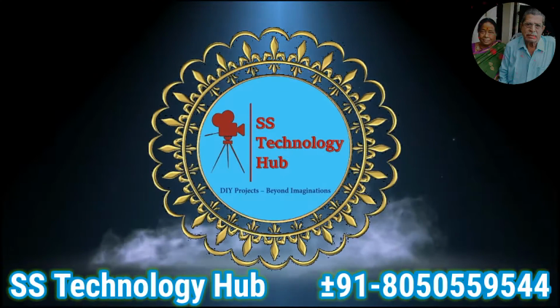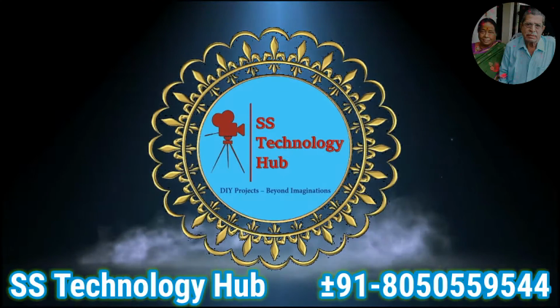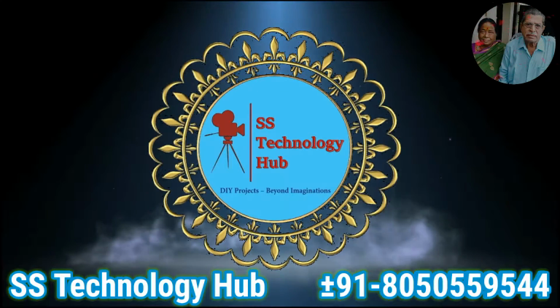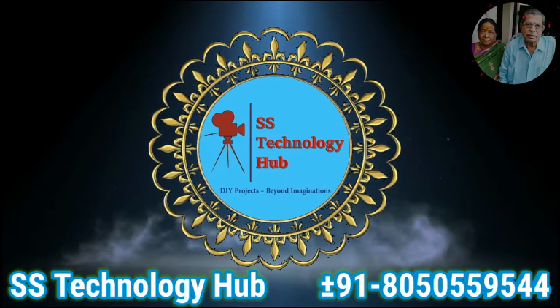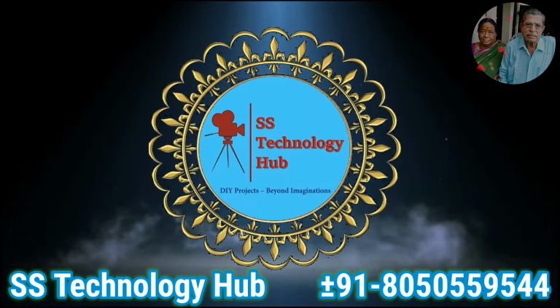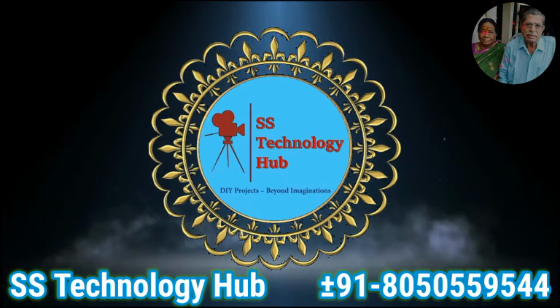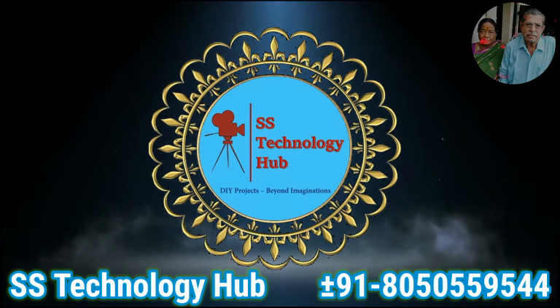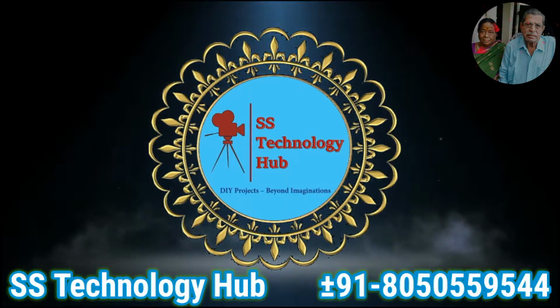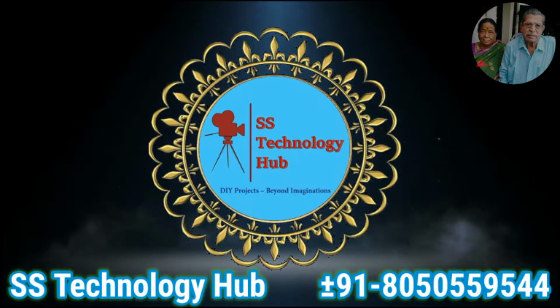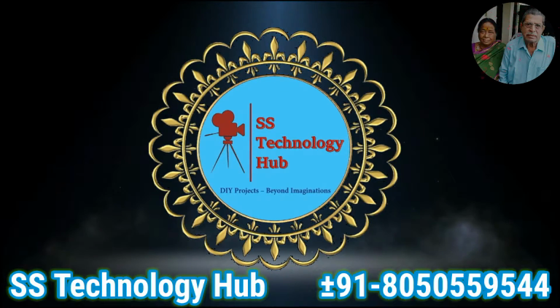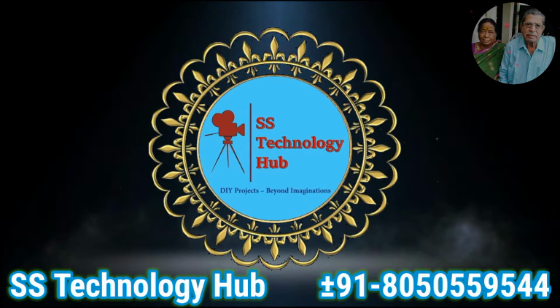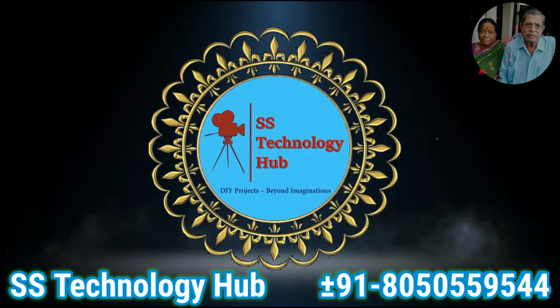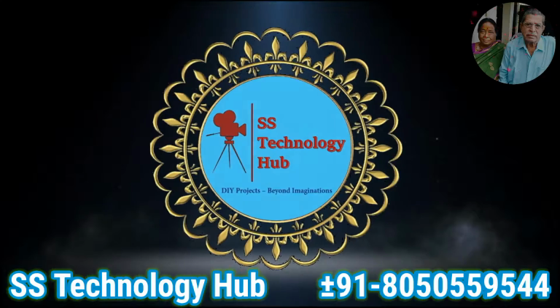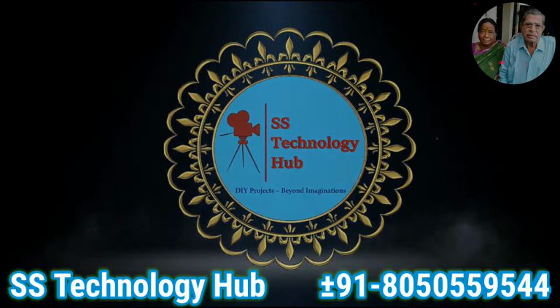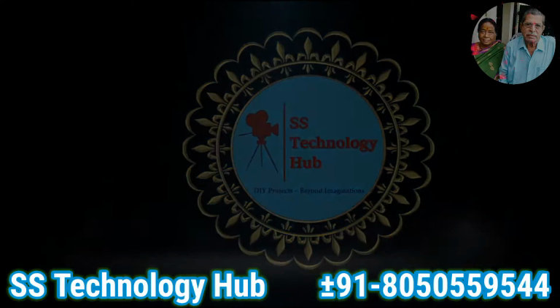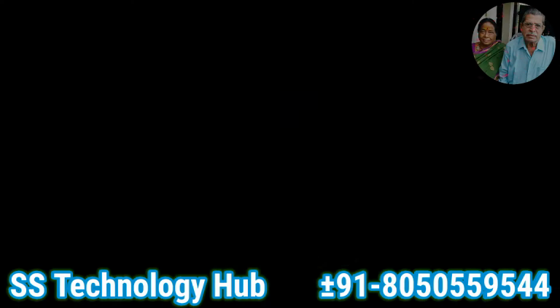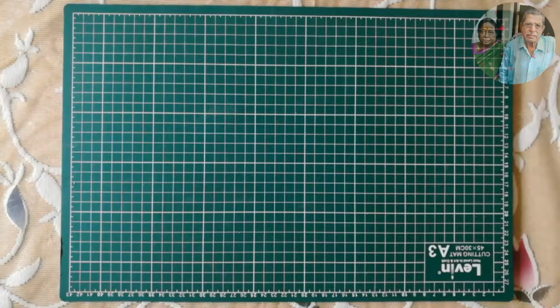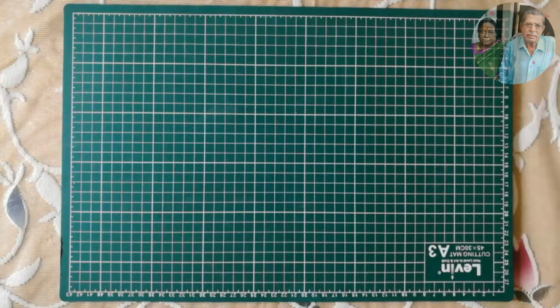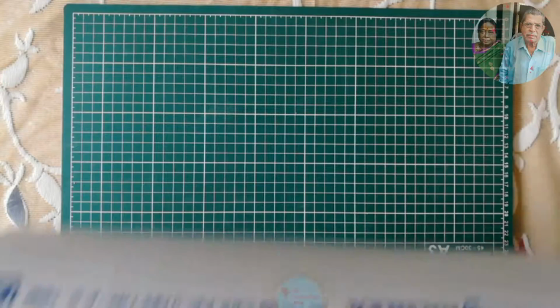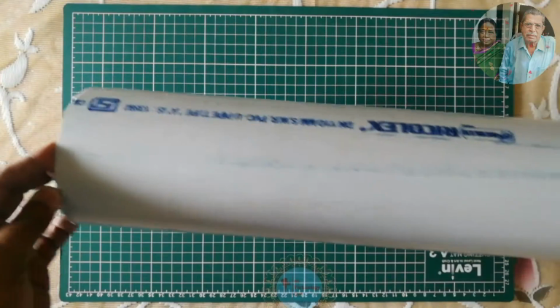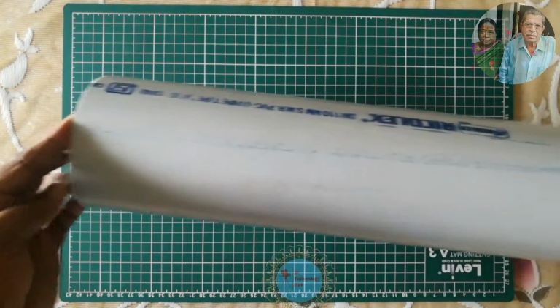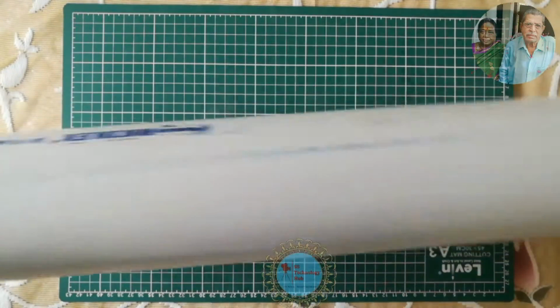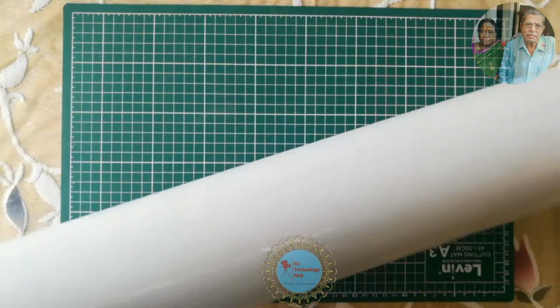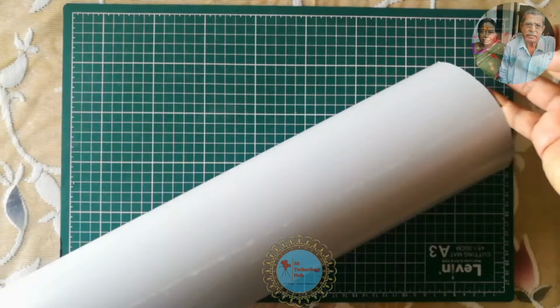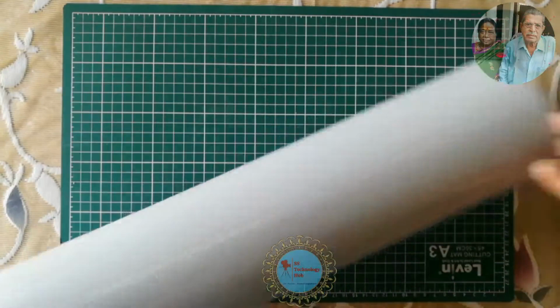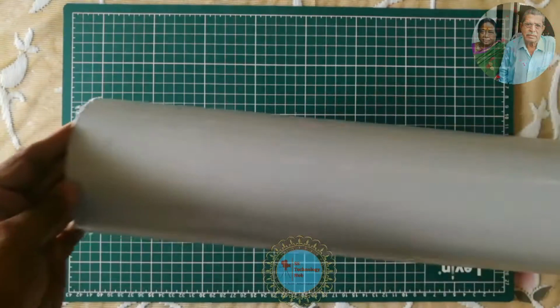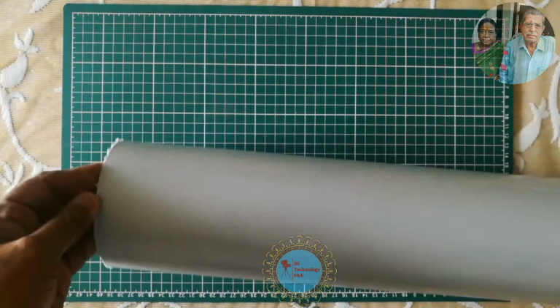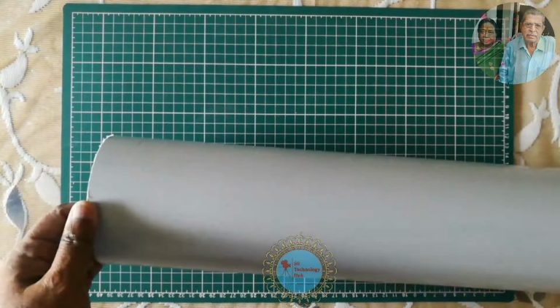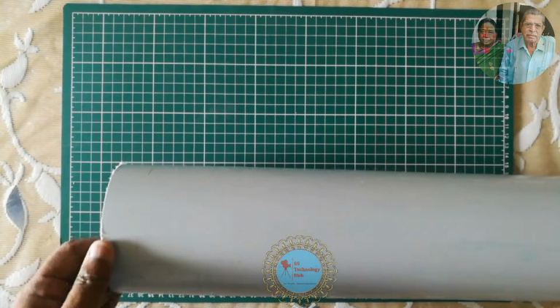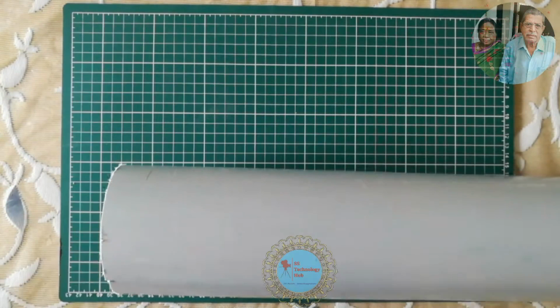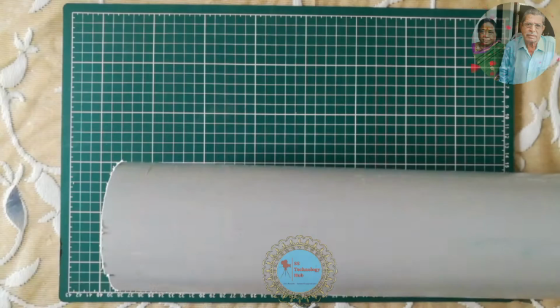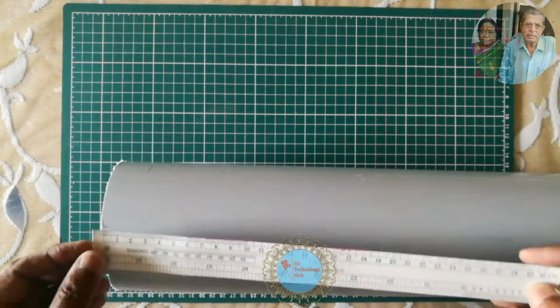Hello friends, welcome to SS Technology Hub. Today I am going to show you how to make PVC sheets and enclosures from PVC pipes.